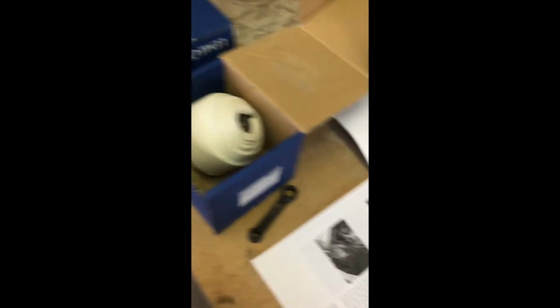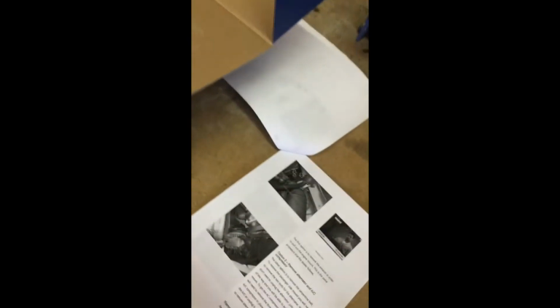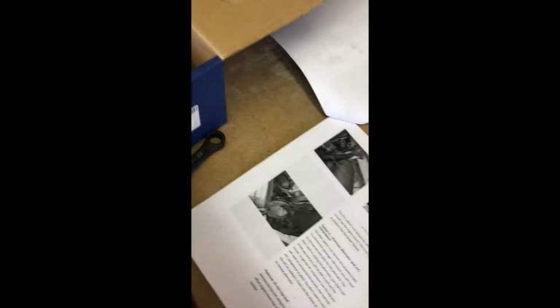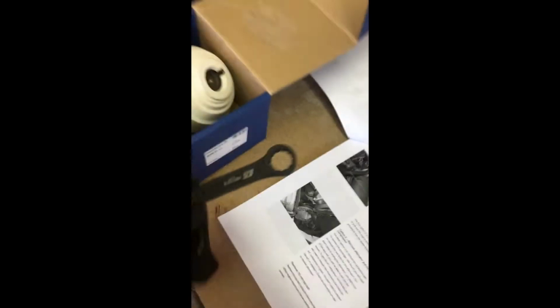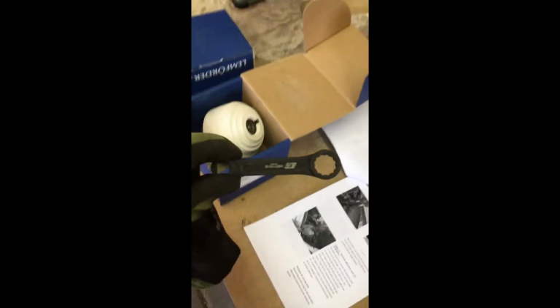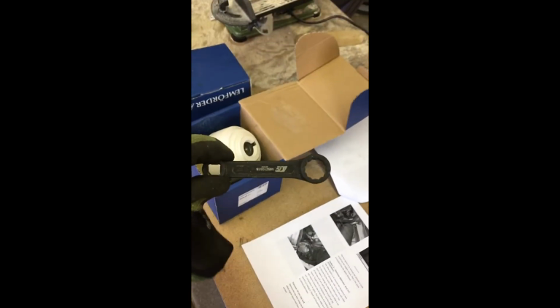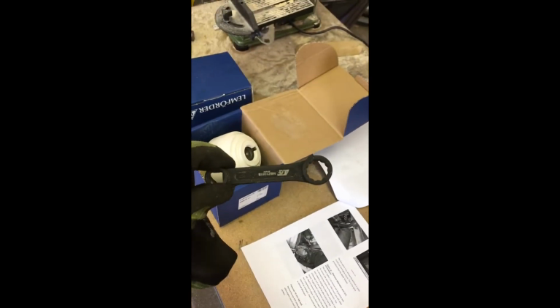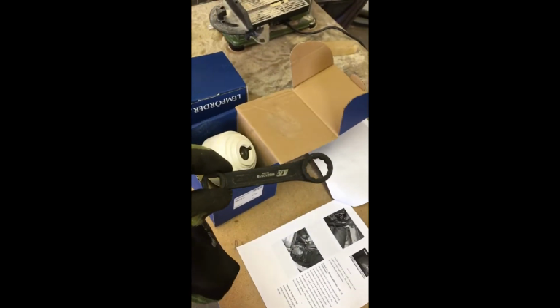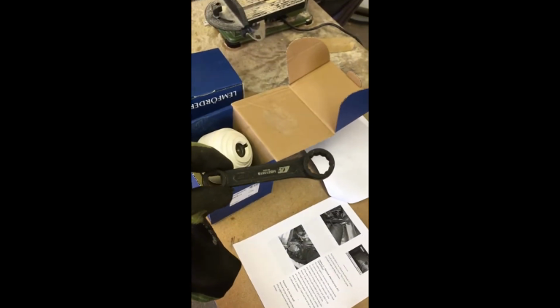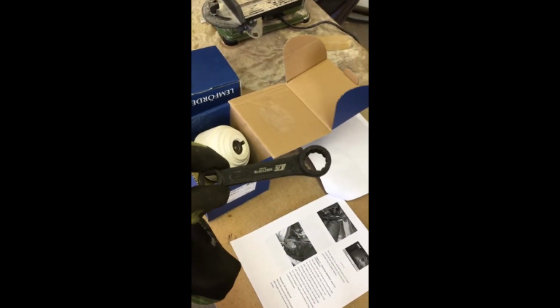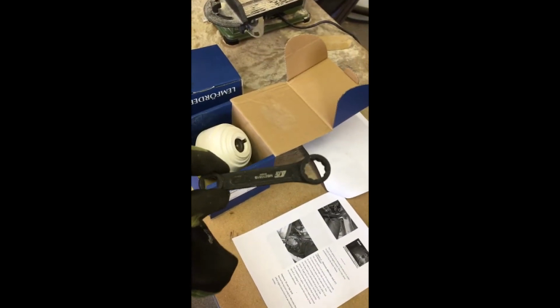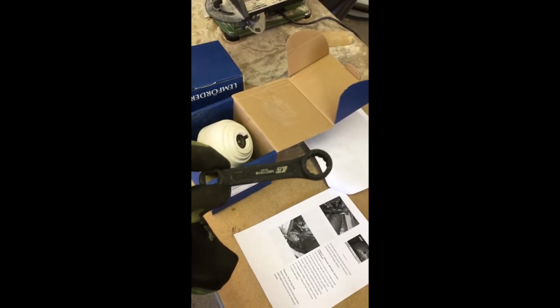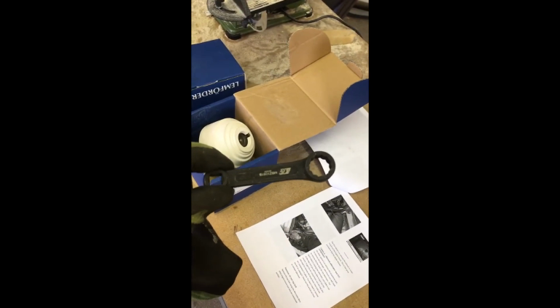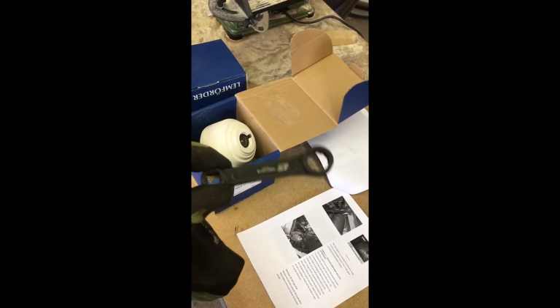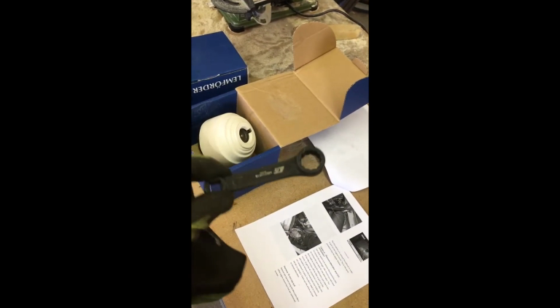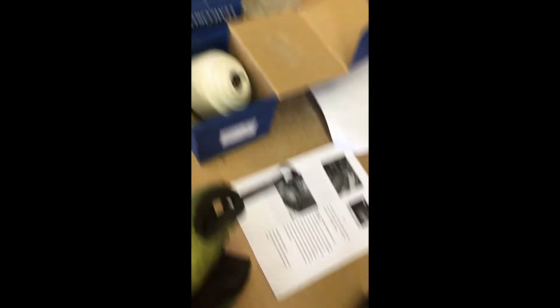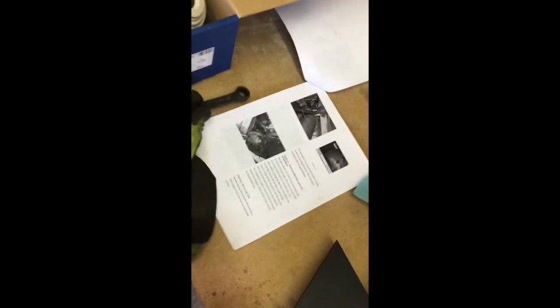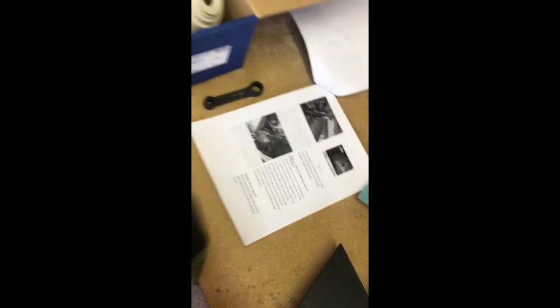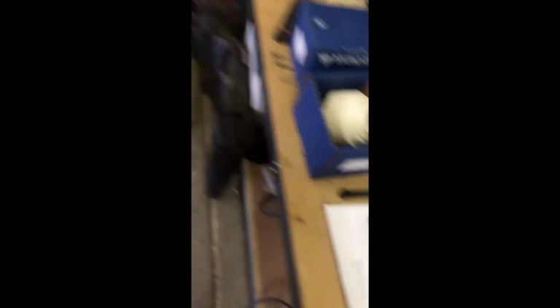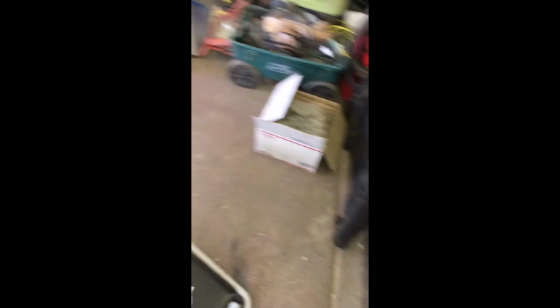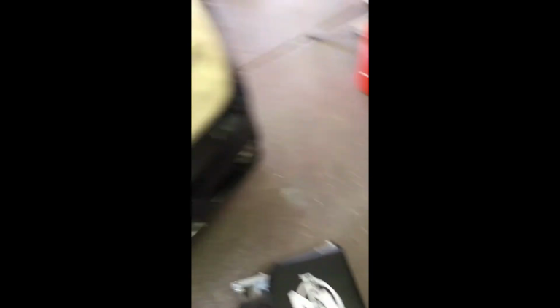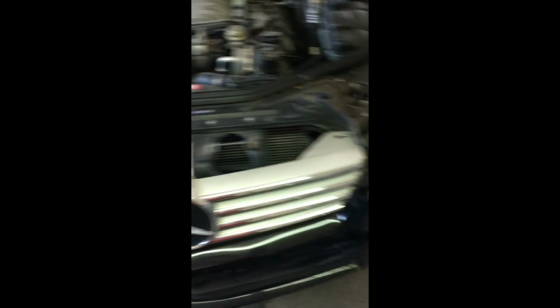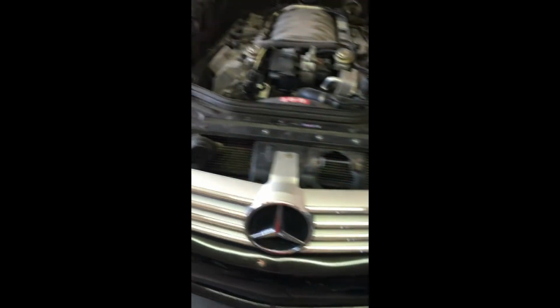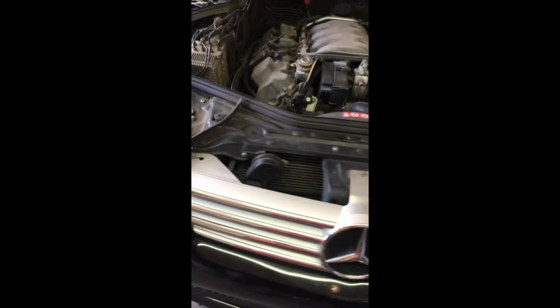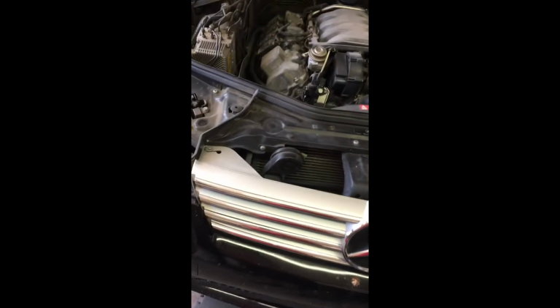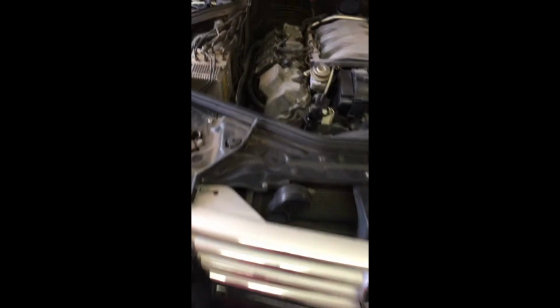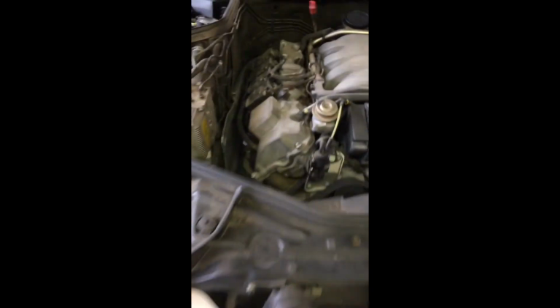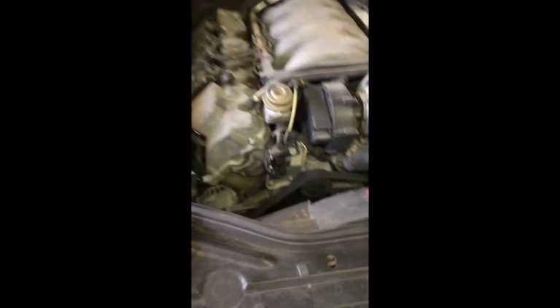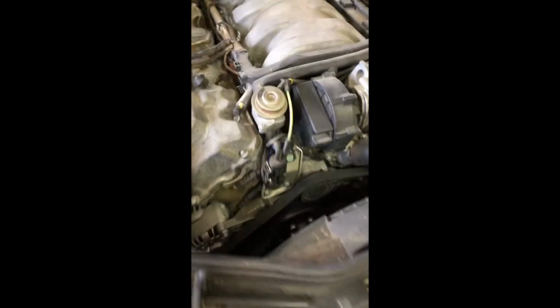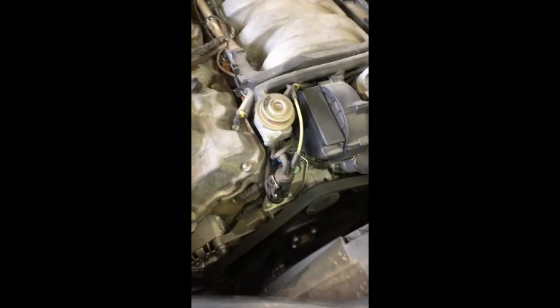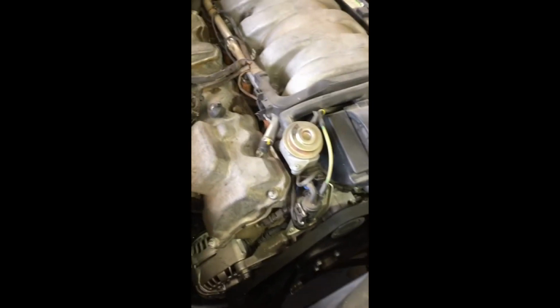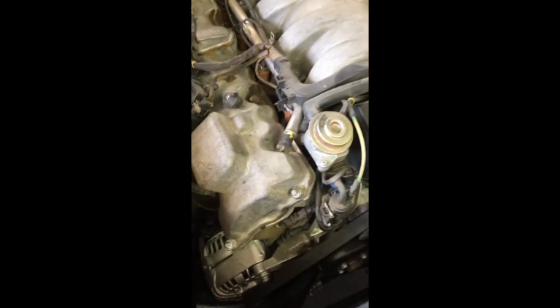This is a special little offset wrench that you're going to need — or at least it'll make it a lot easier if you have it. Just Google it on Amazon; it's less than $20. It's called an offset wrench.